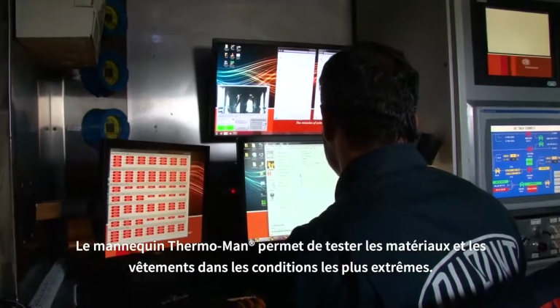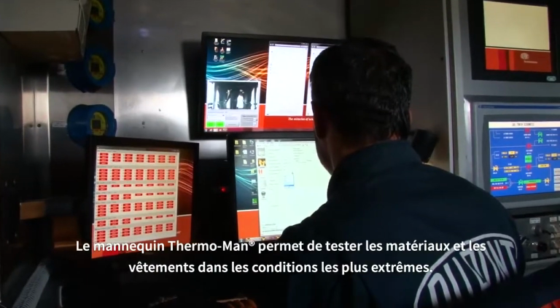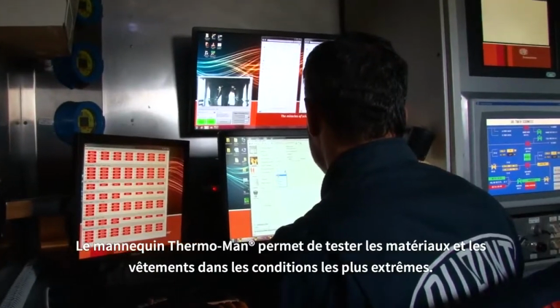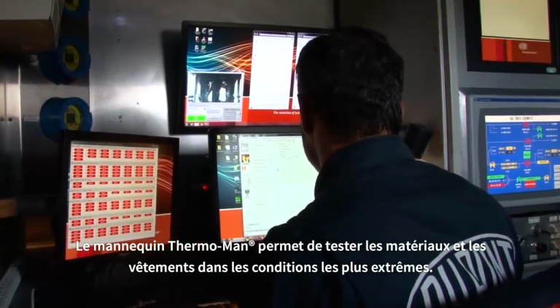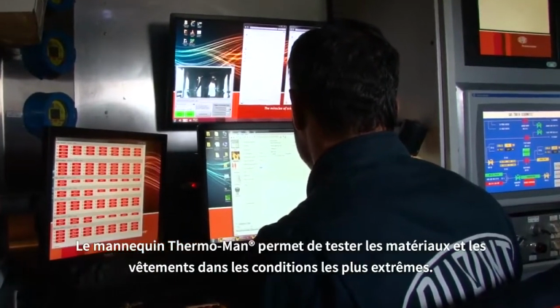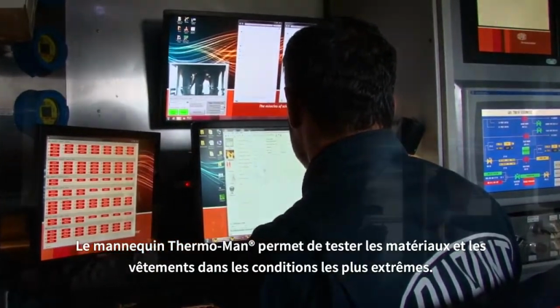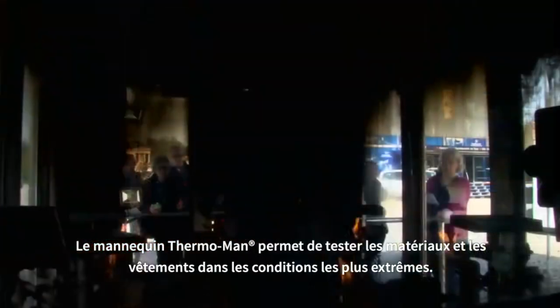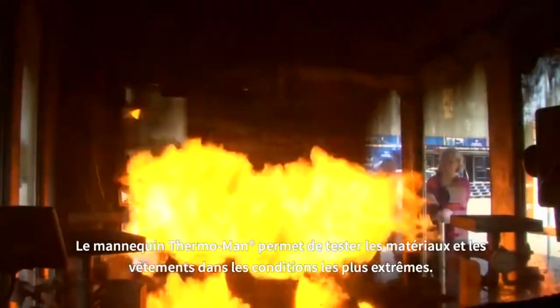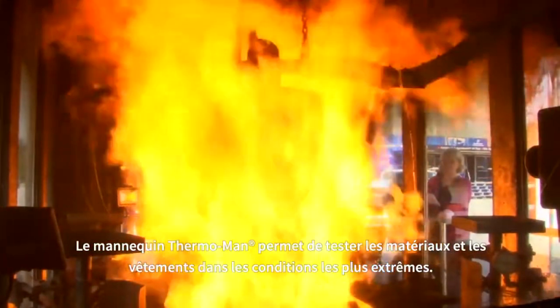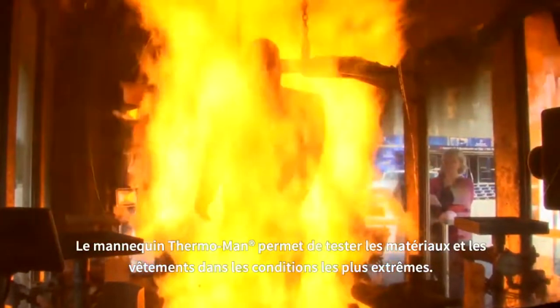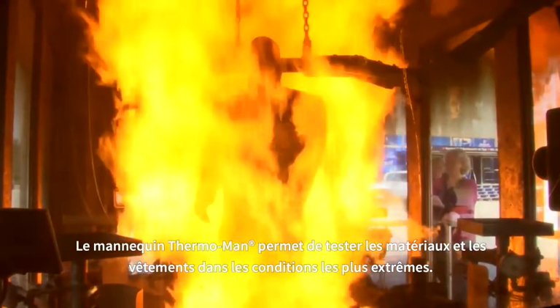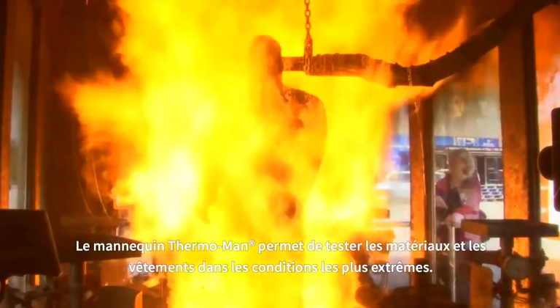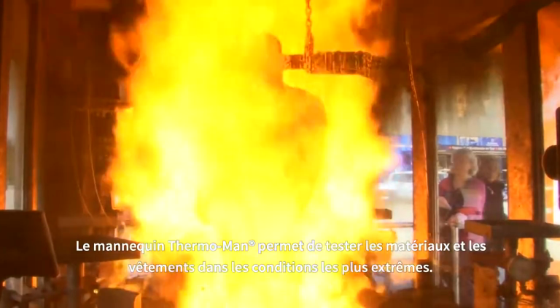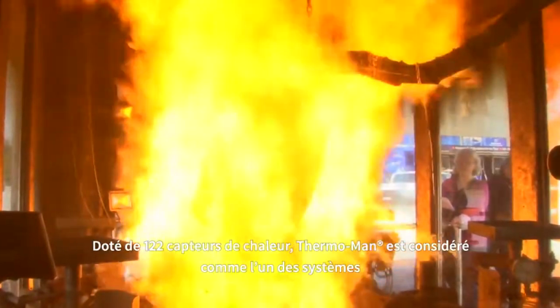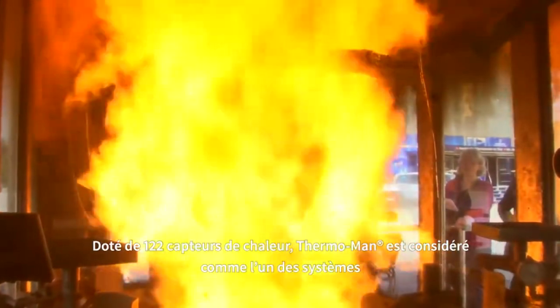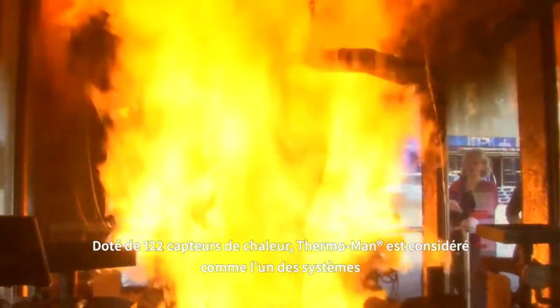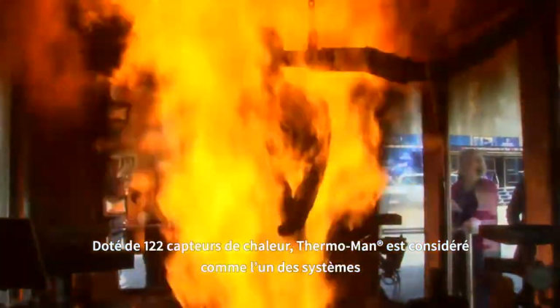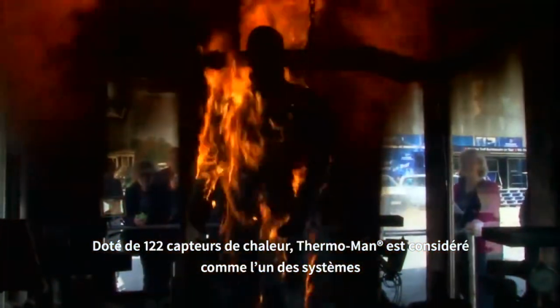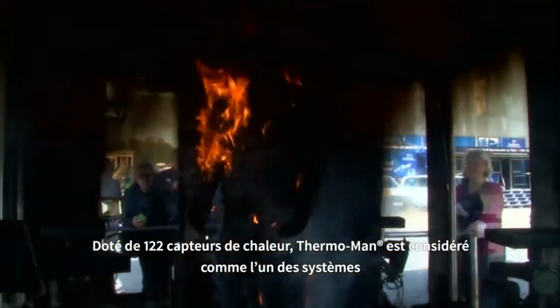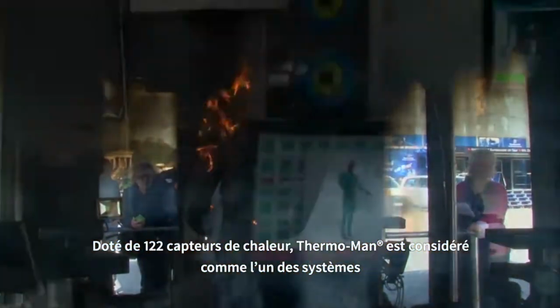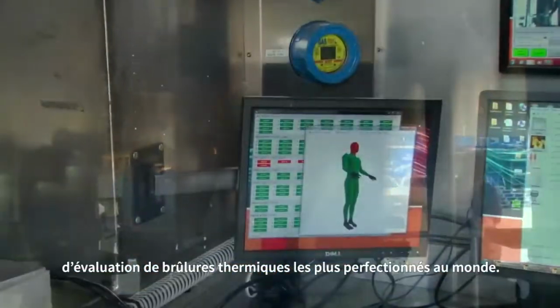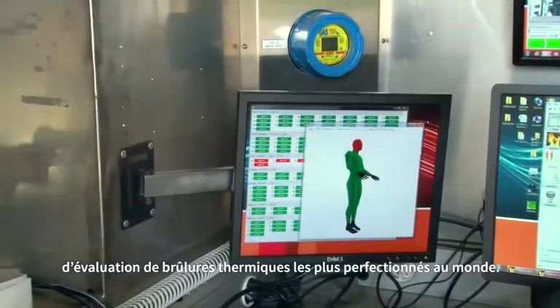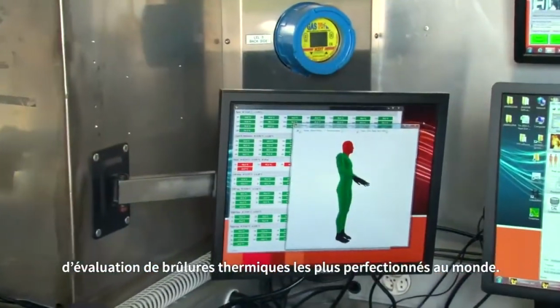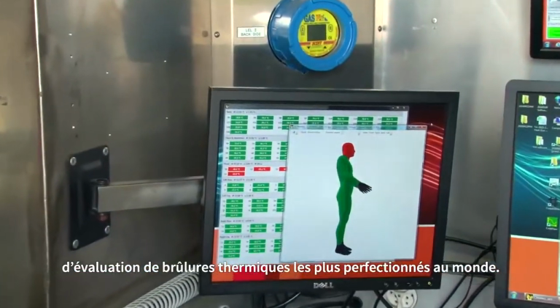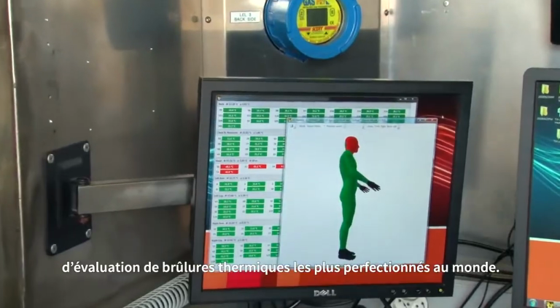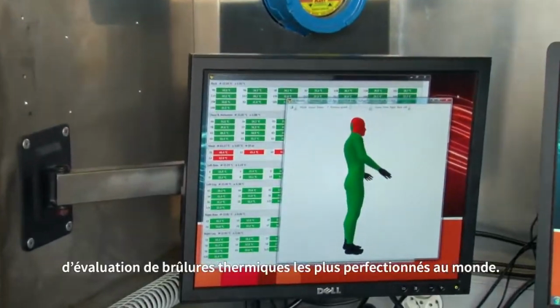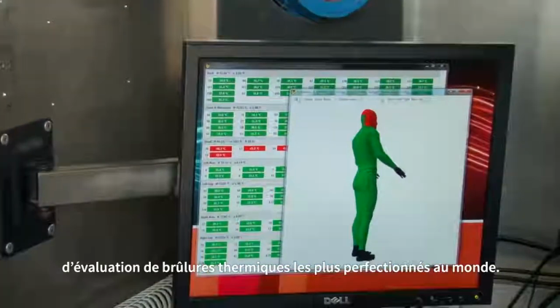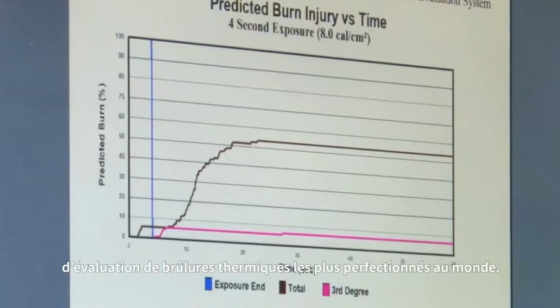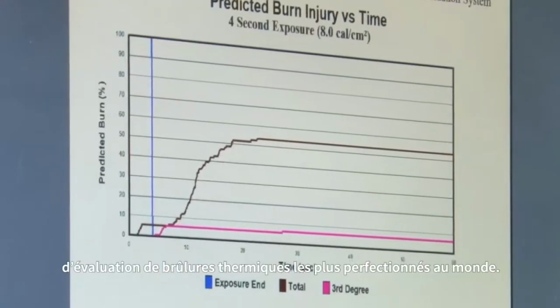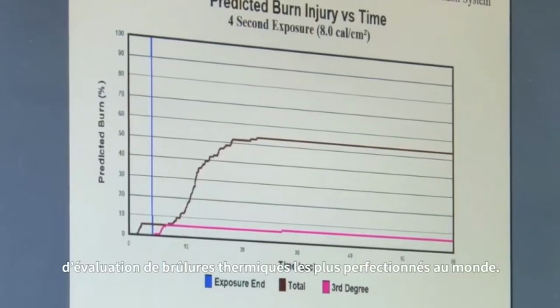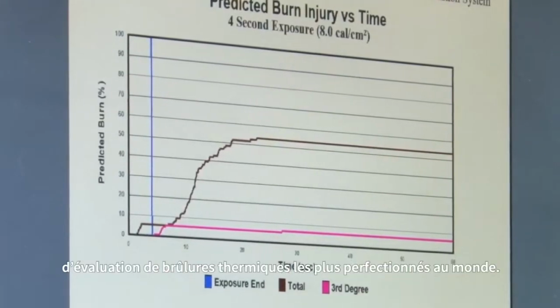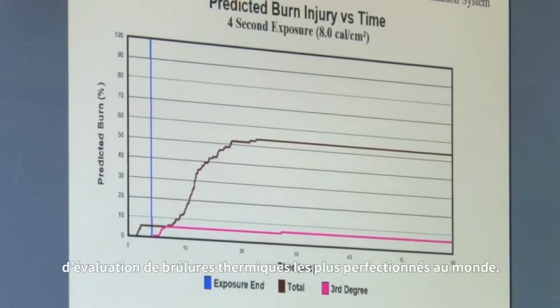The Thermoman mannequin enables materials and clothes to be tested under the most extreme conditions. The Thermoman is fitted with 122 heat sensors and is considered to be one of the world's most advanced testing devices for the assessment of burn injuries.